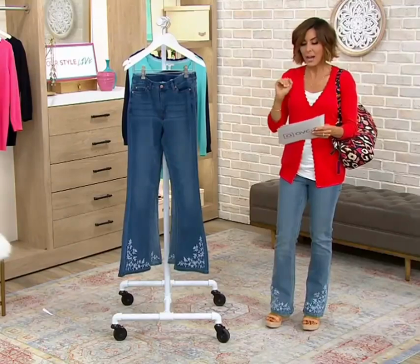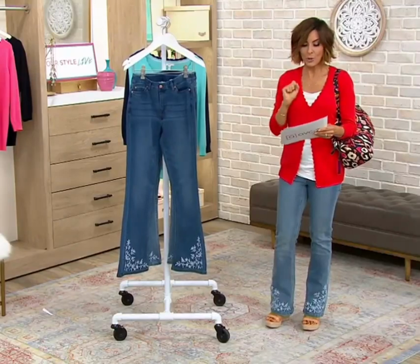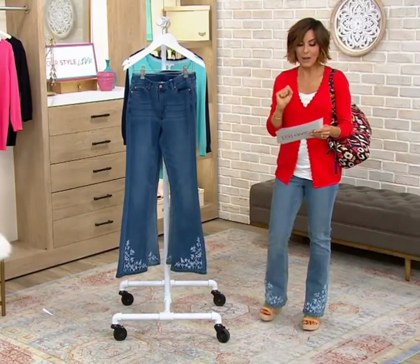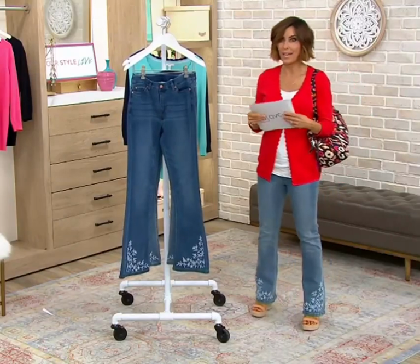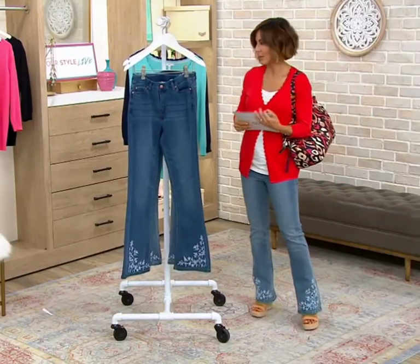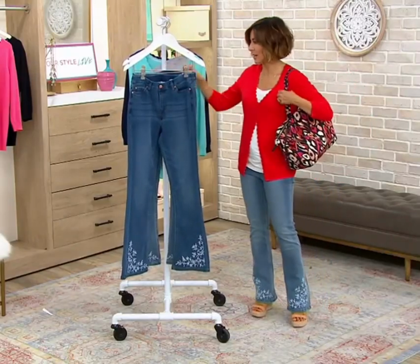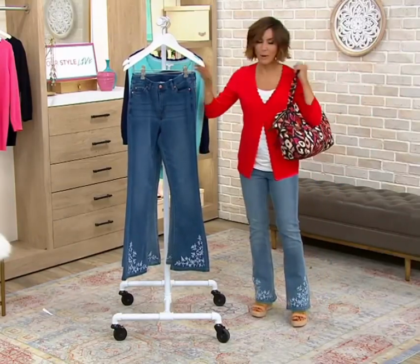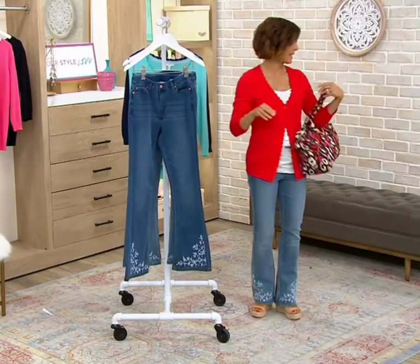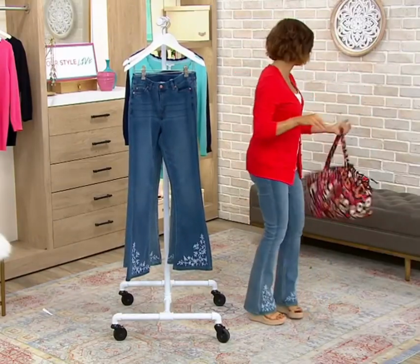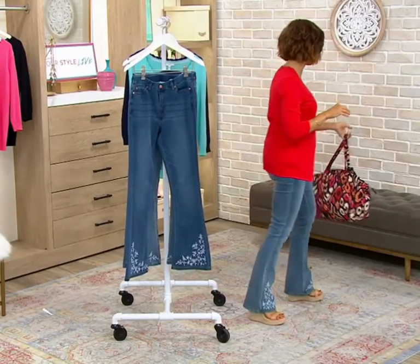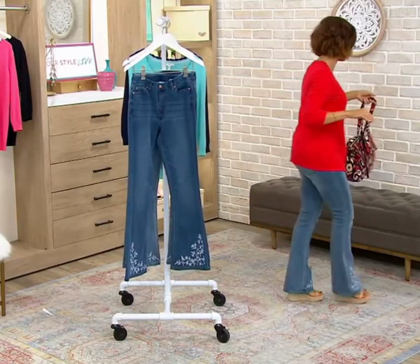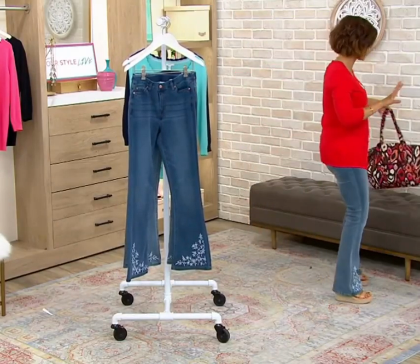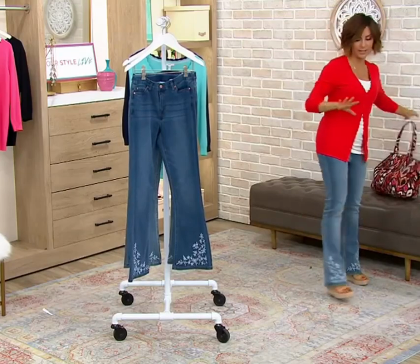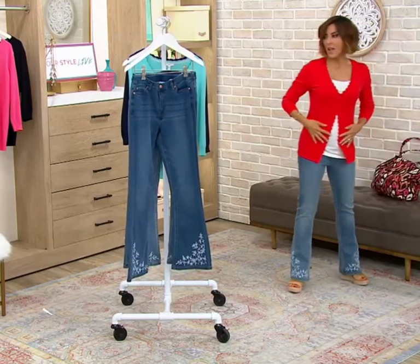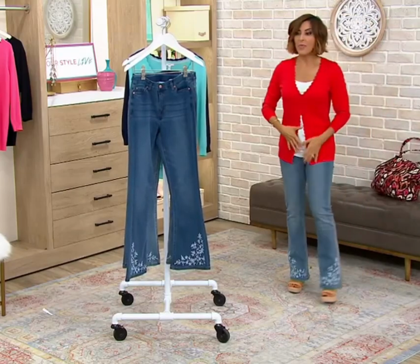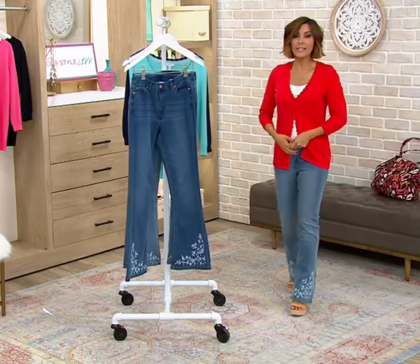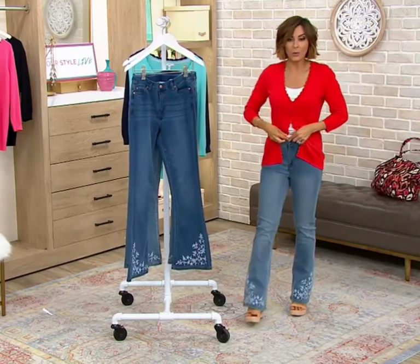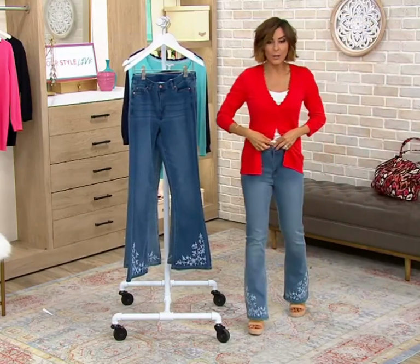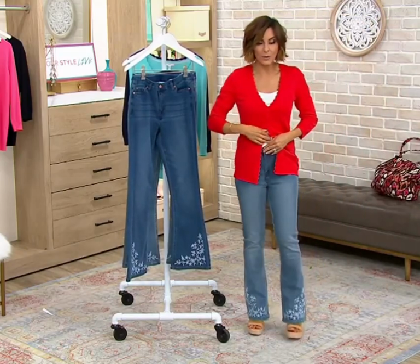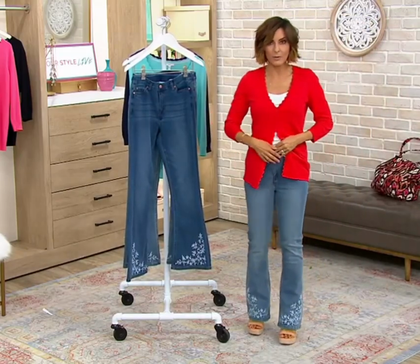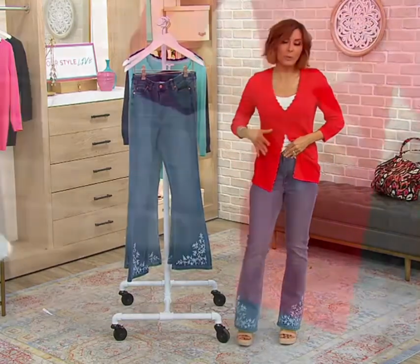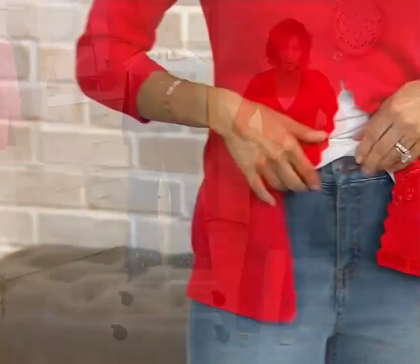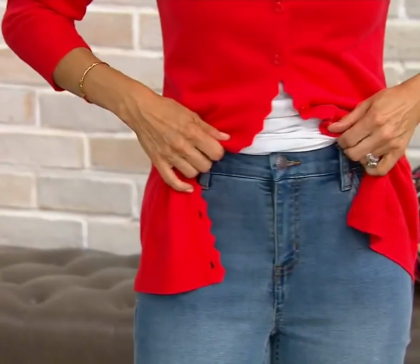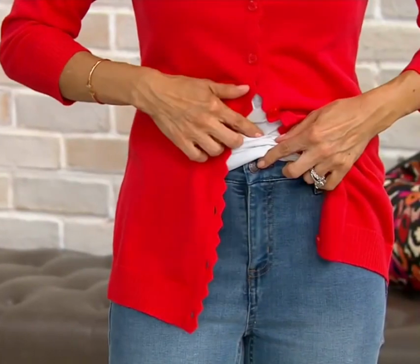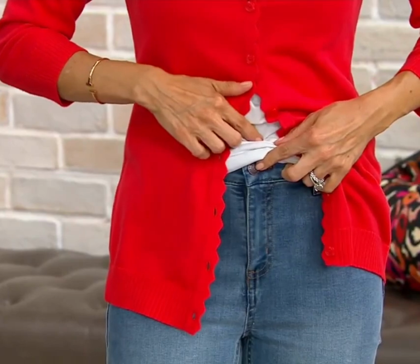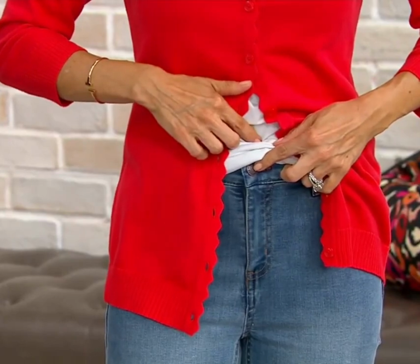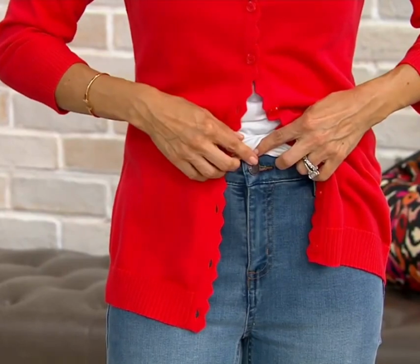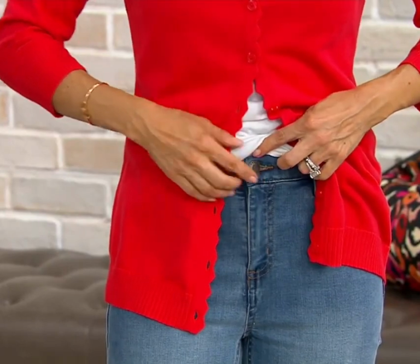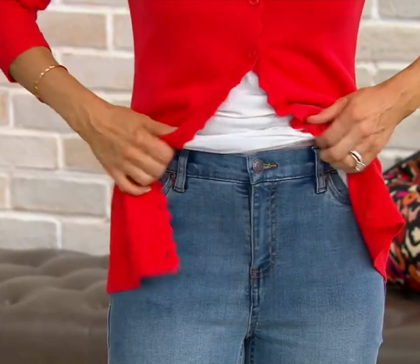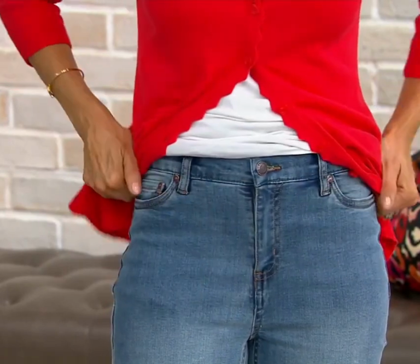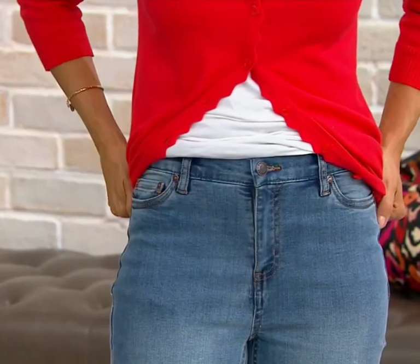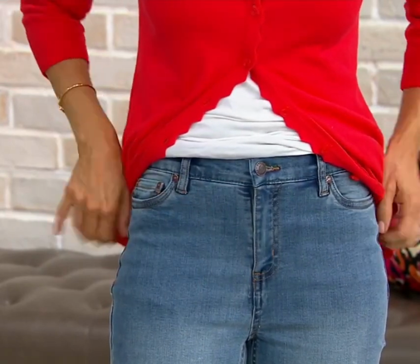I do just want to talk about the denim first — I'll put my bag down and lift up the top so you can see everything. They sit right below your belly button. My belly button is right here and then your jean lands right there.